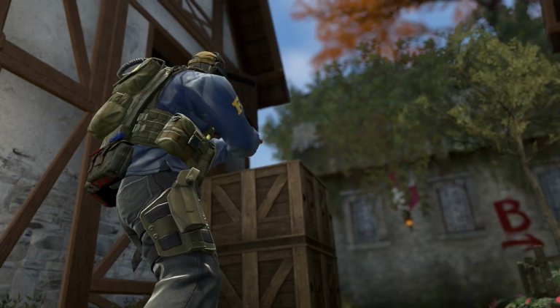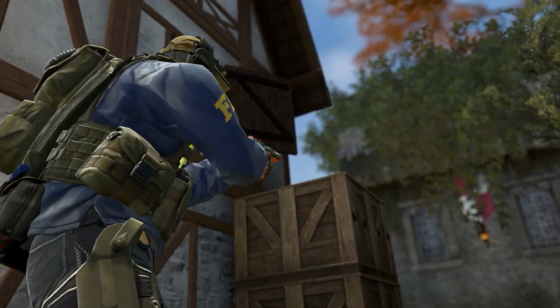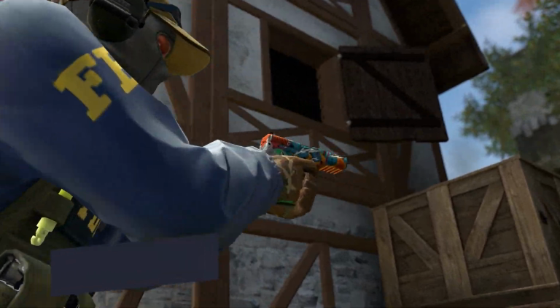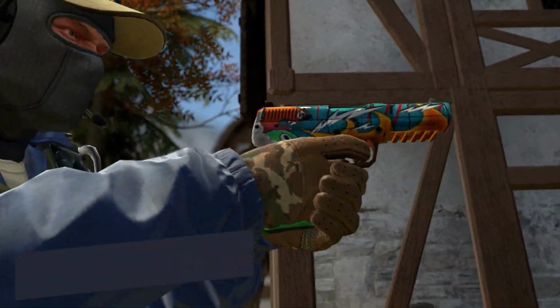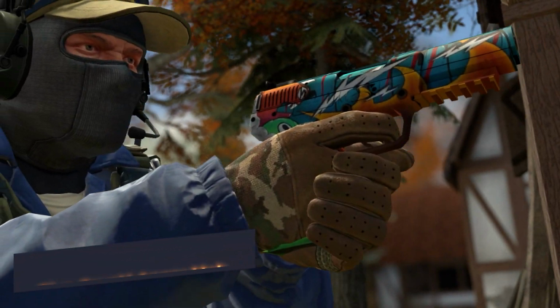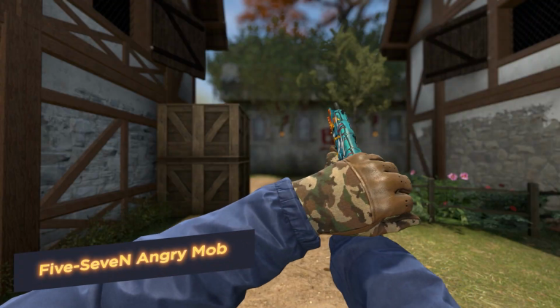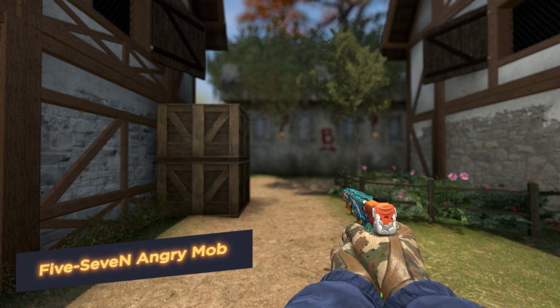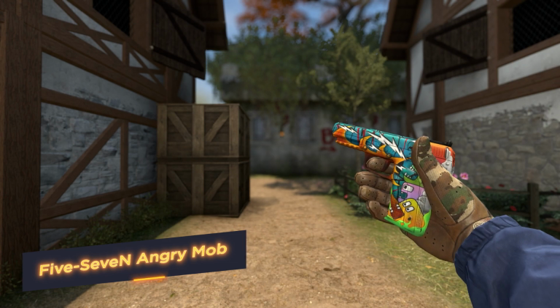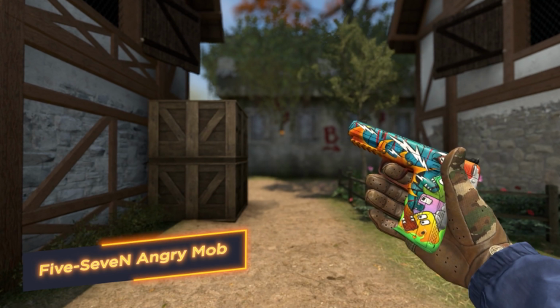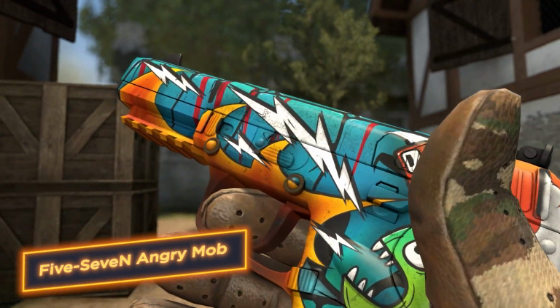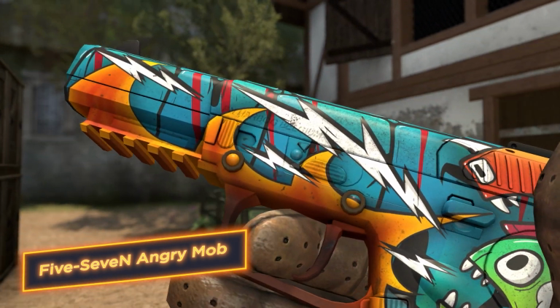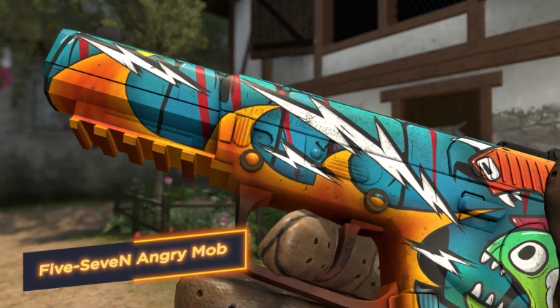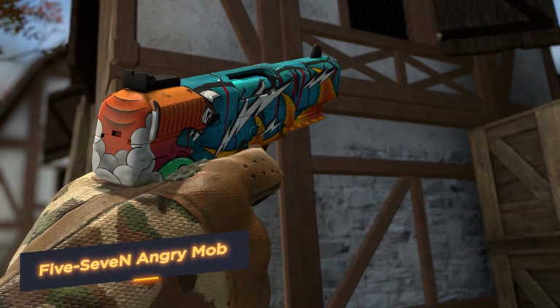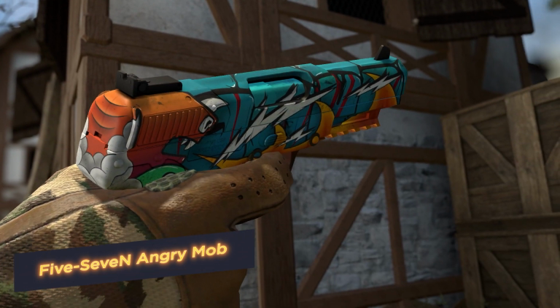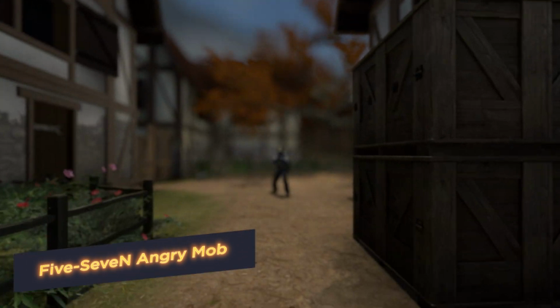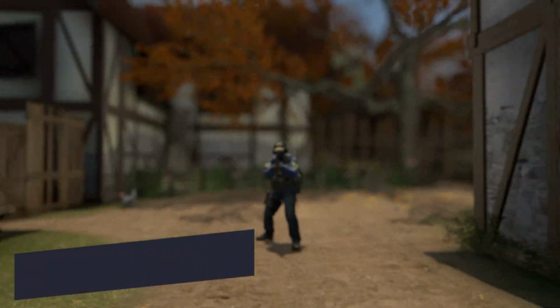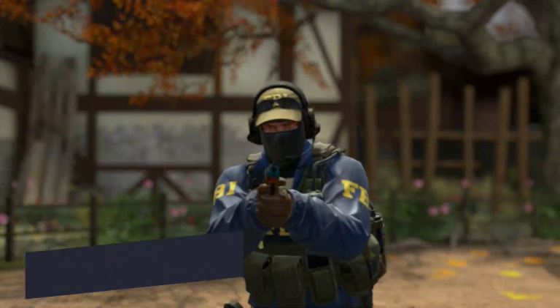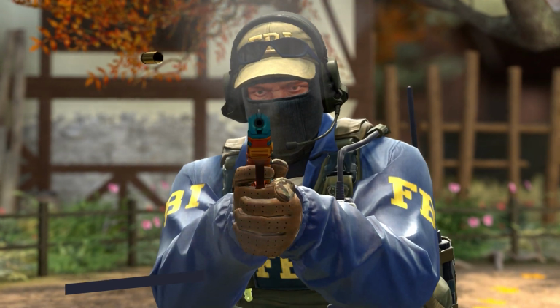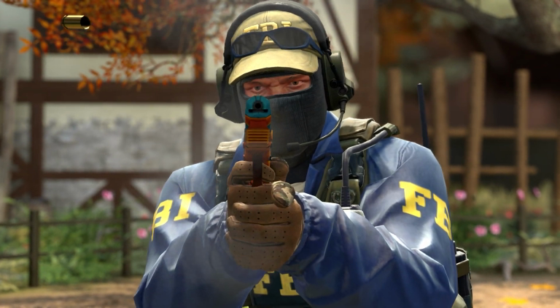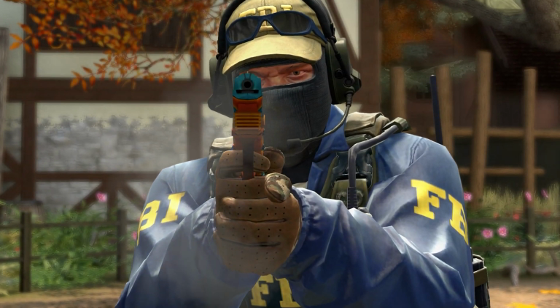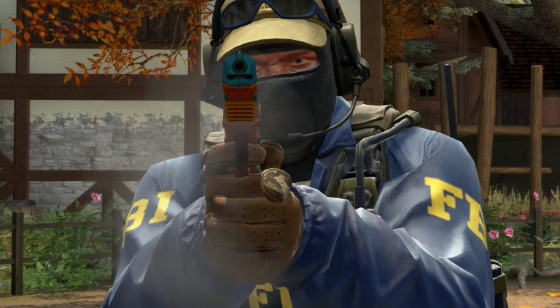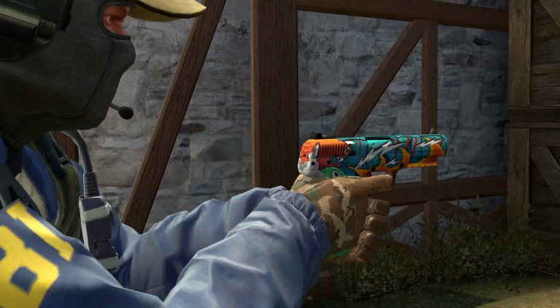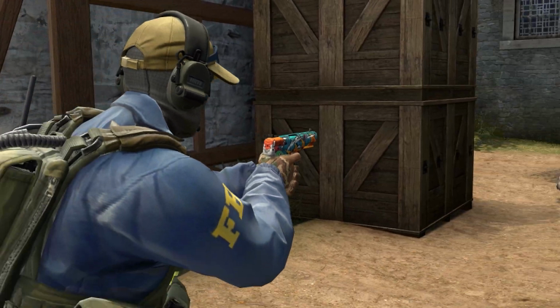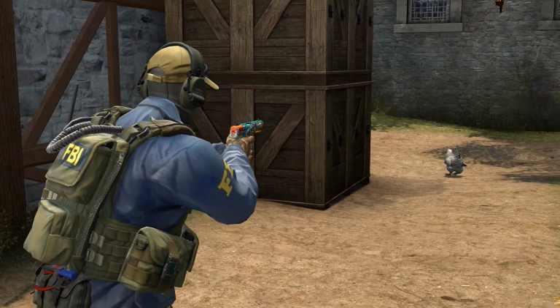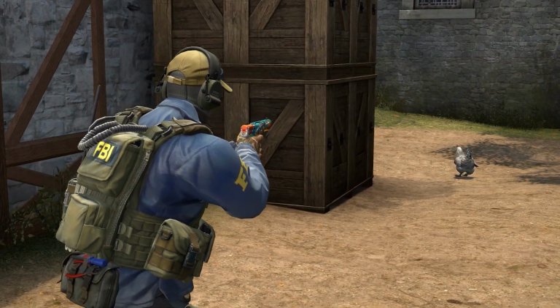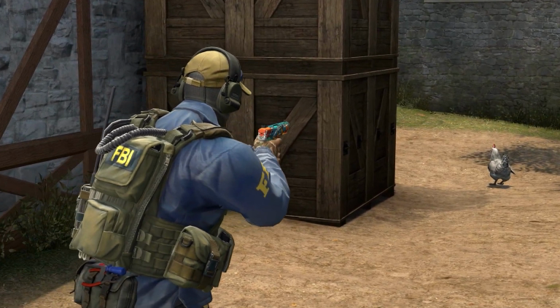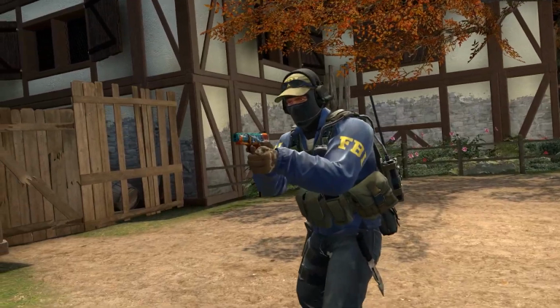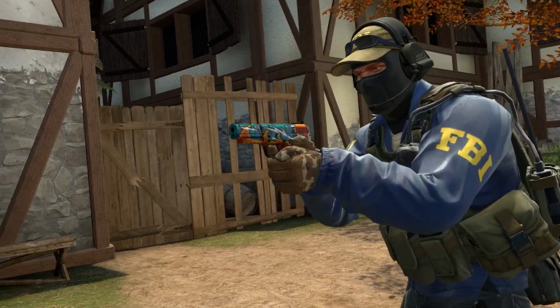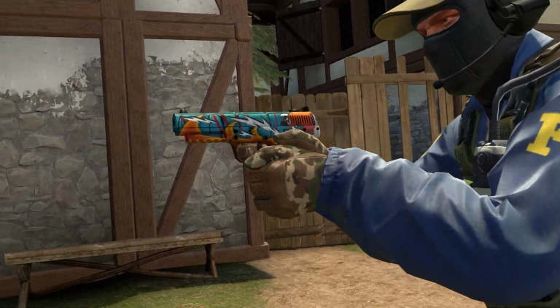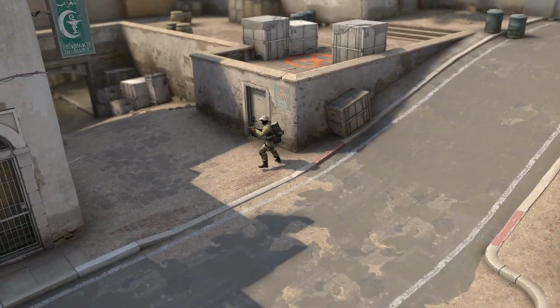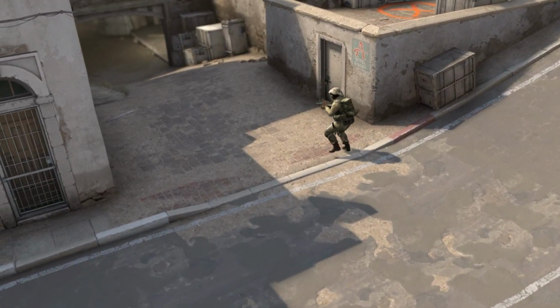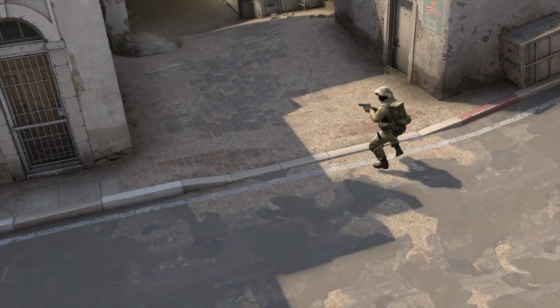And the first one is 5-7 Angry Mob. This skin reflects explosive emotionality — bright spots and contrasting lines on a black background create a feeling of rage and tension. Each shot is a release of emotion directed towards the enemy.